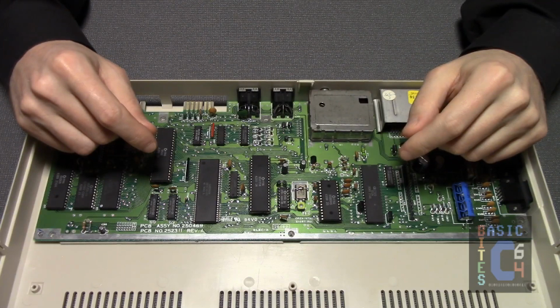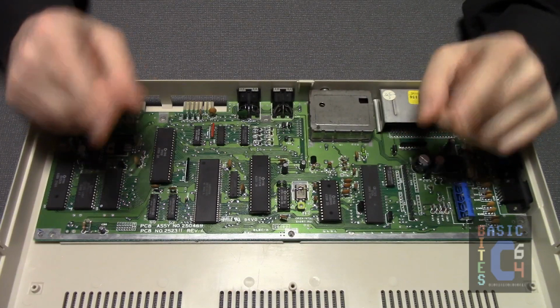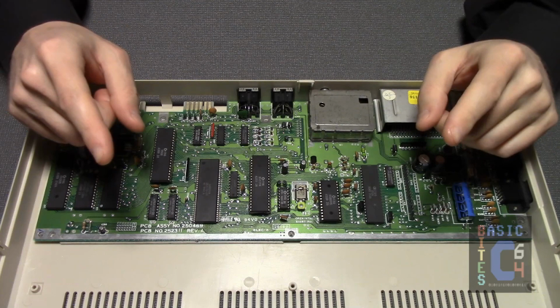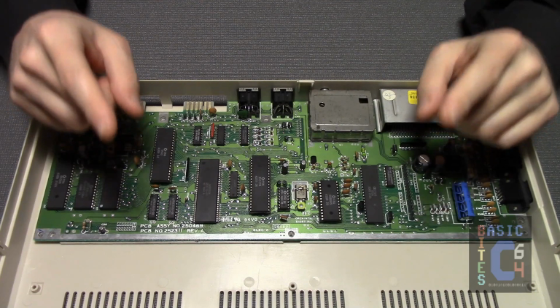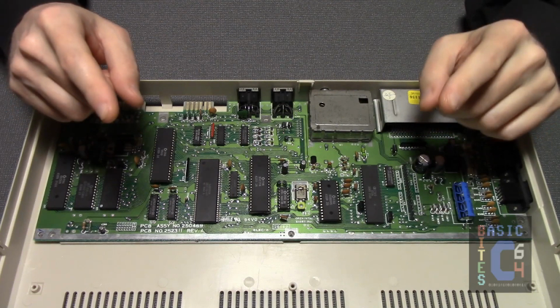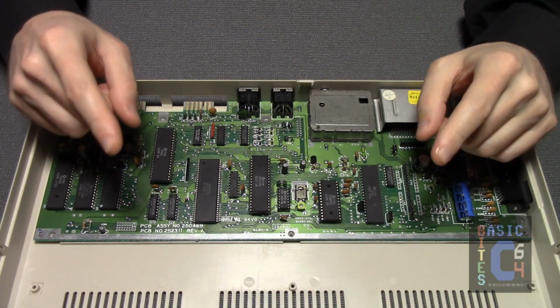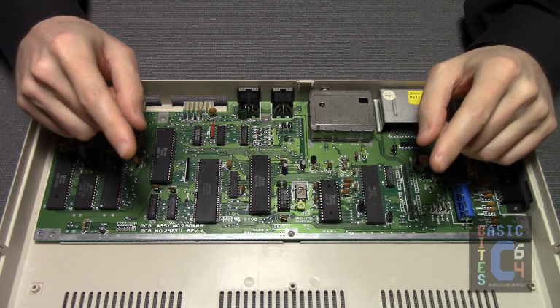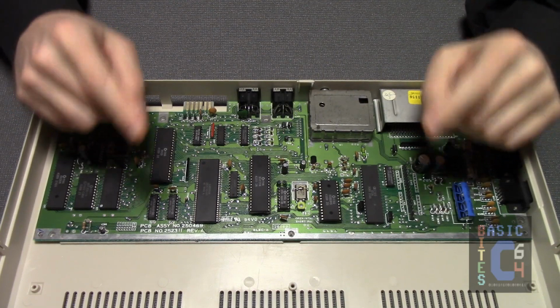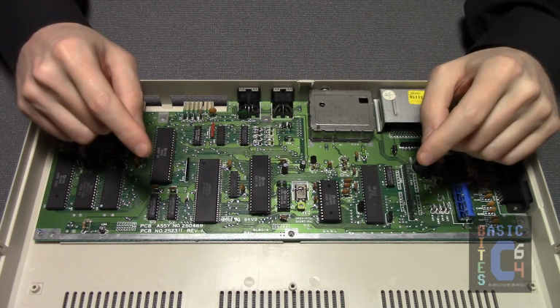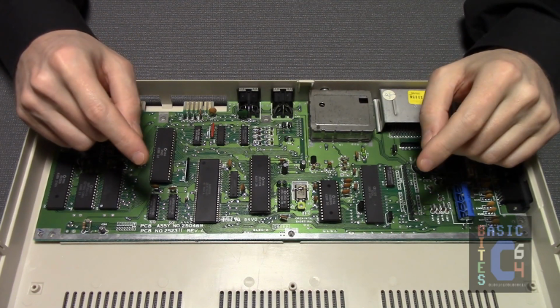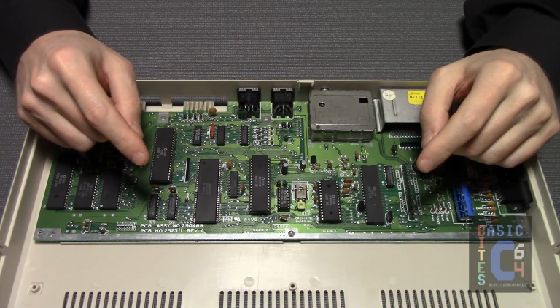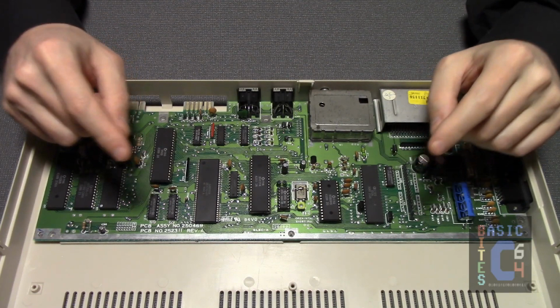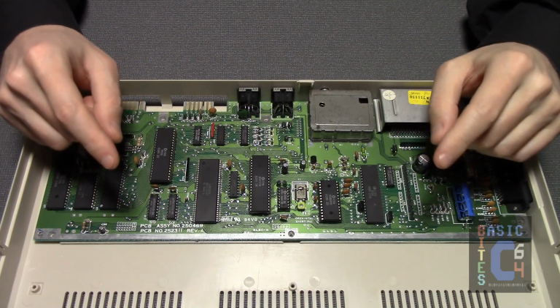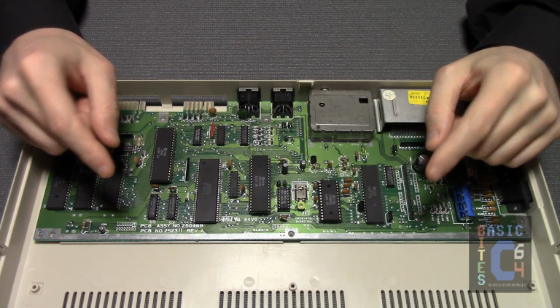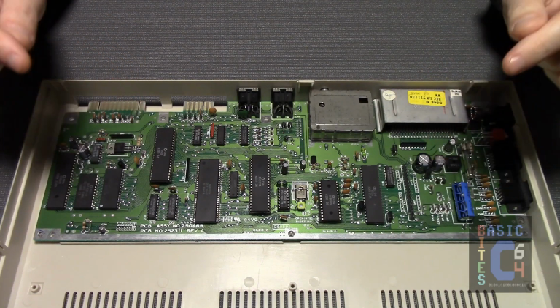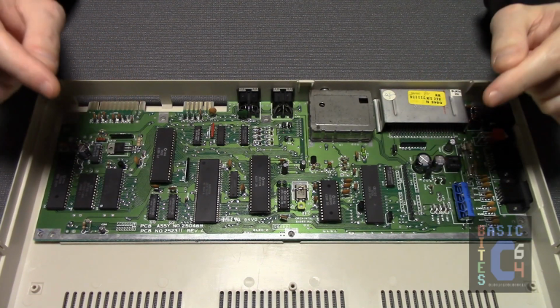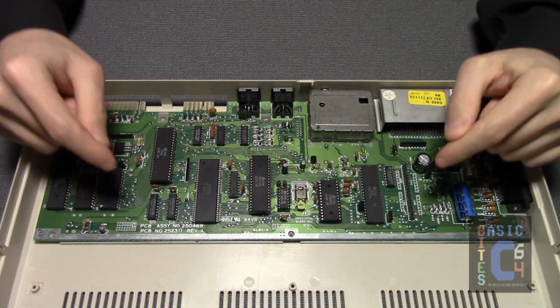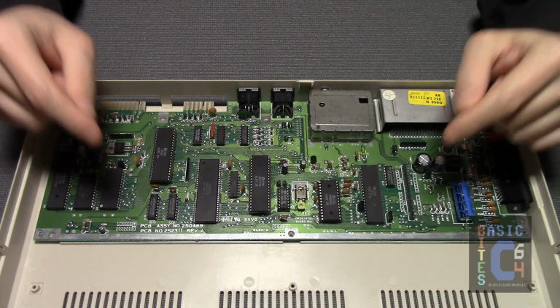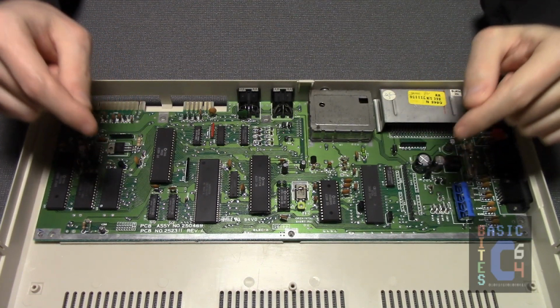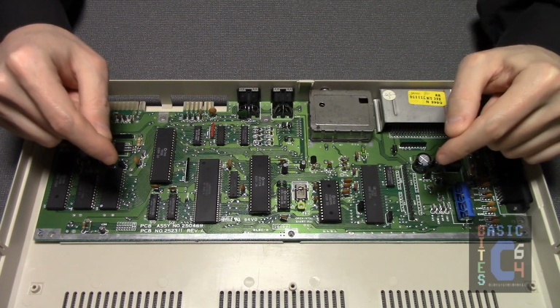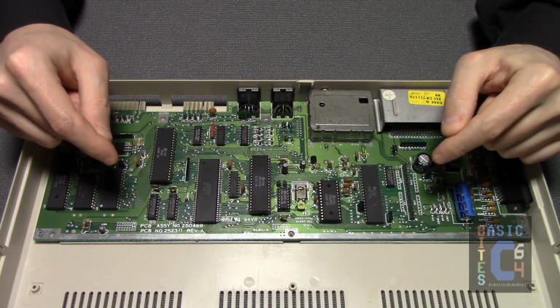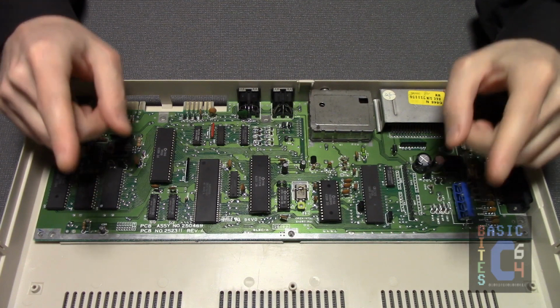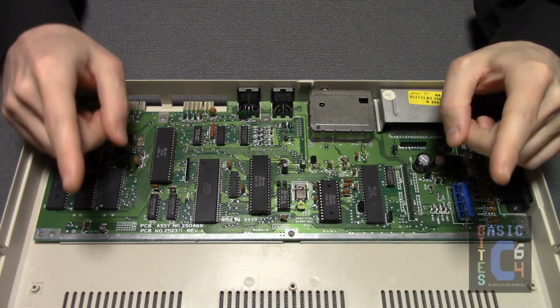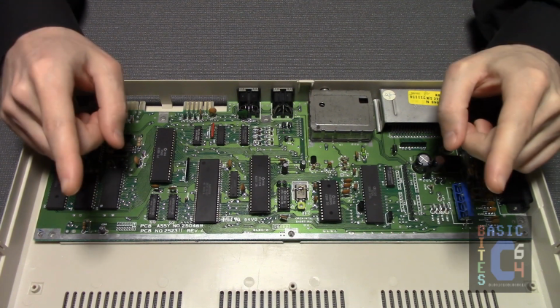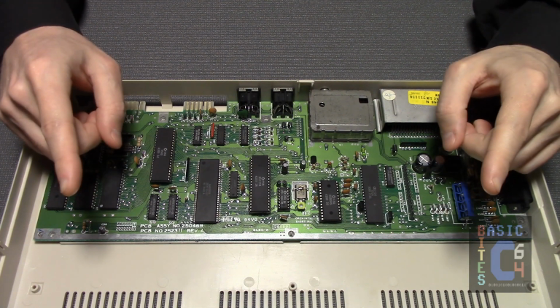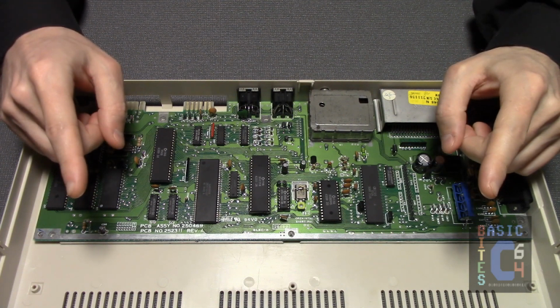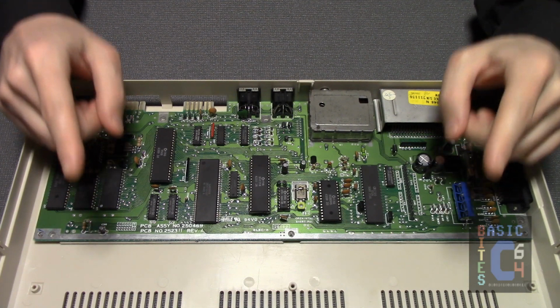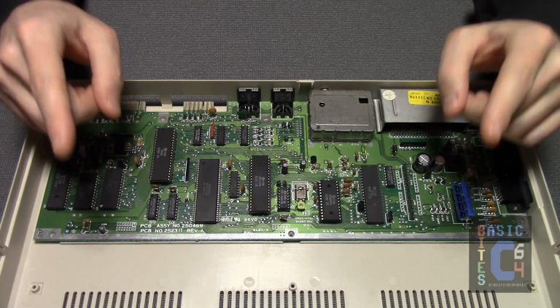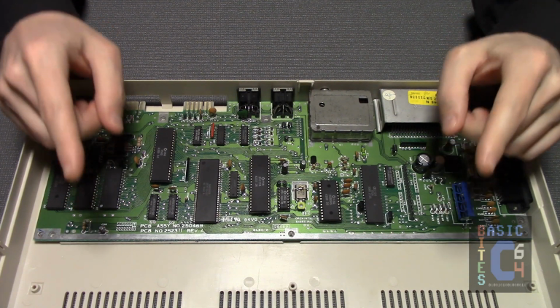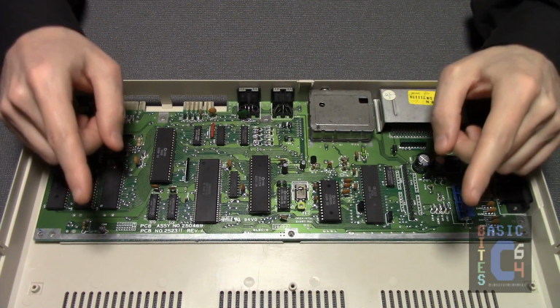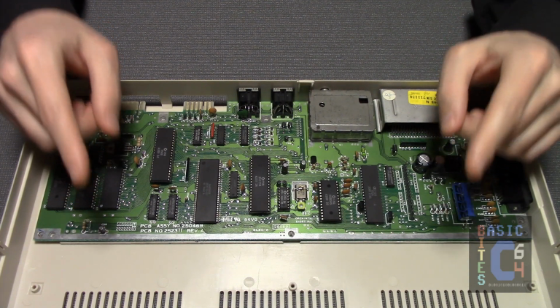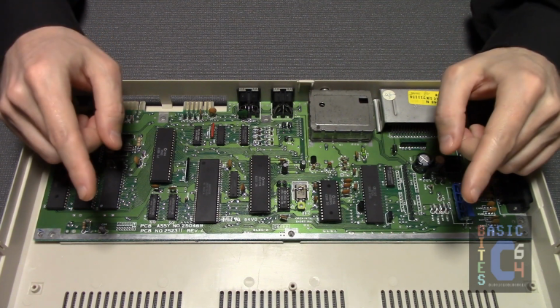Moving on to the instructional part of today's video: how to heatsink your Commodore 64C Short Board edition in three easy steps.